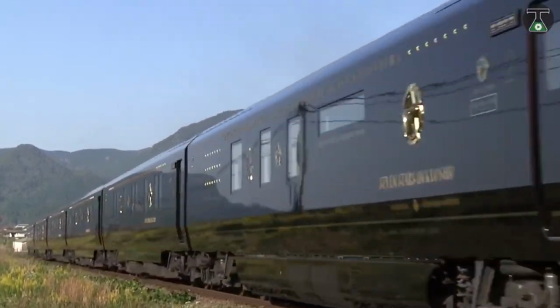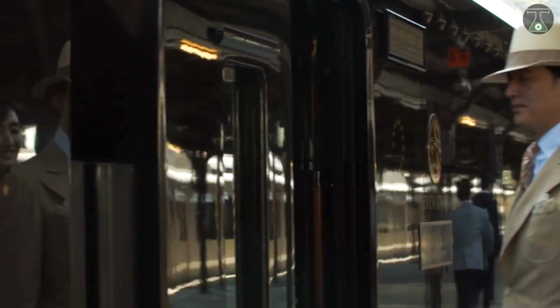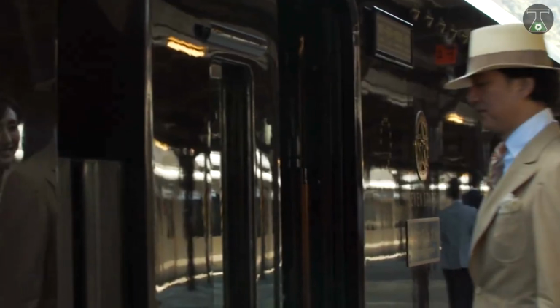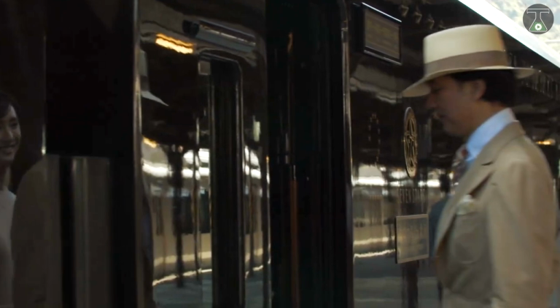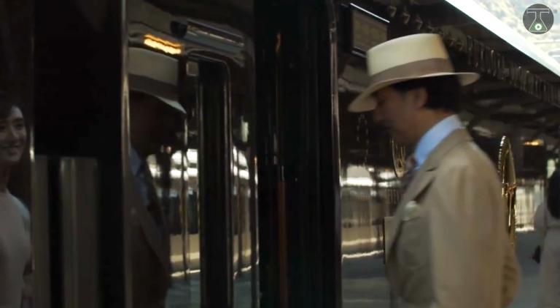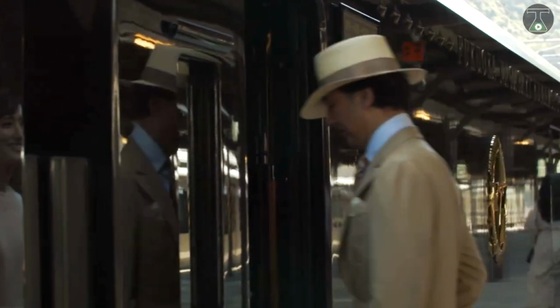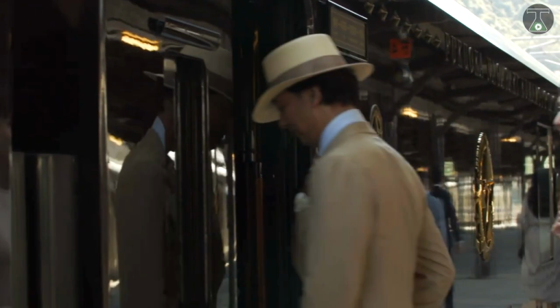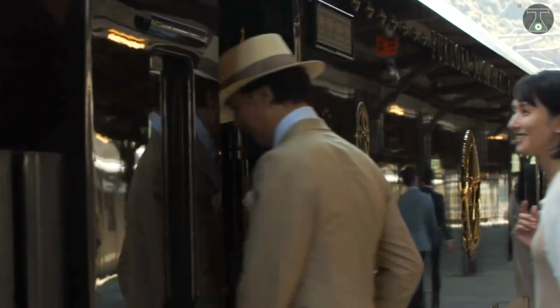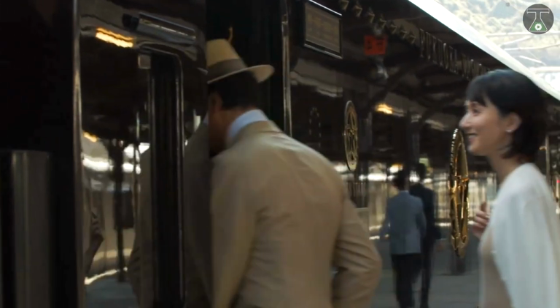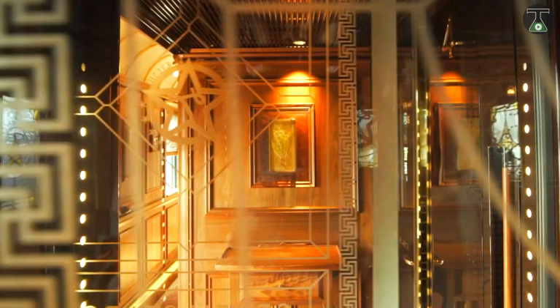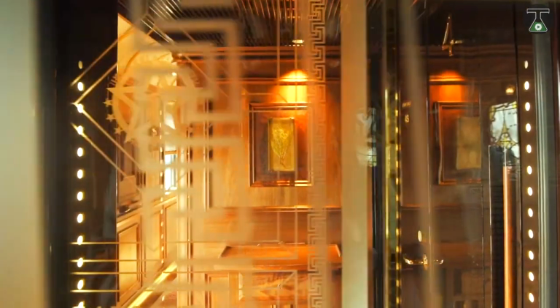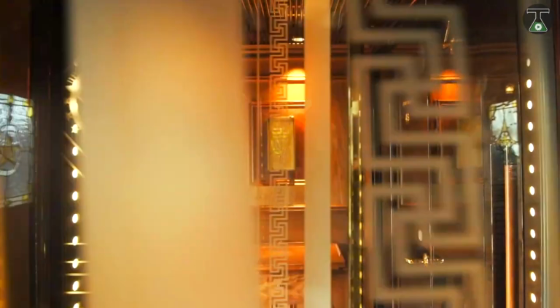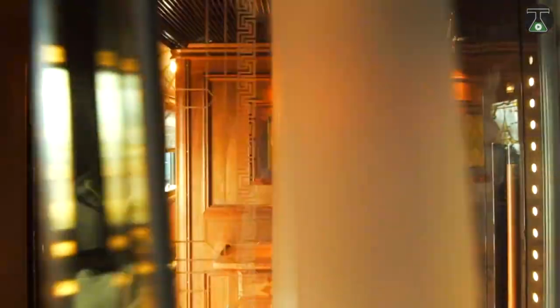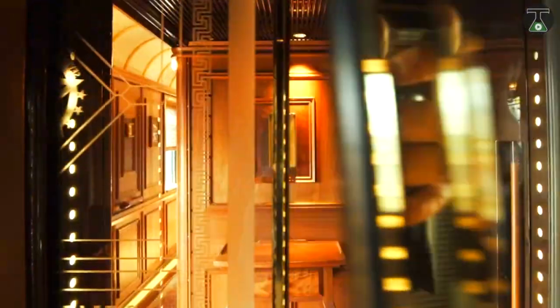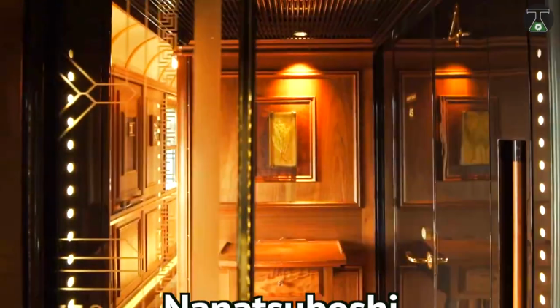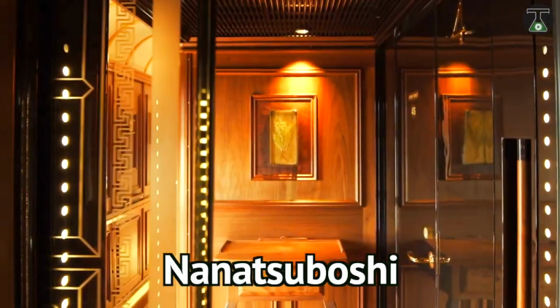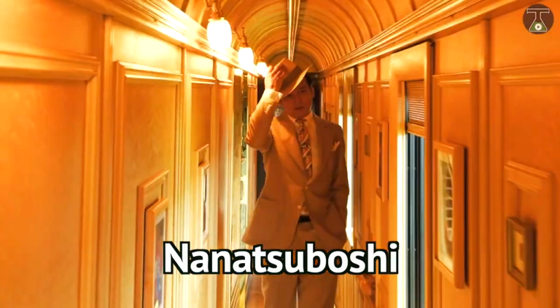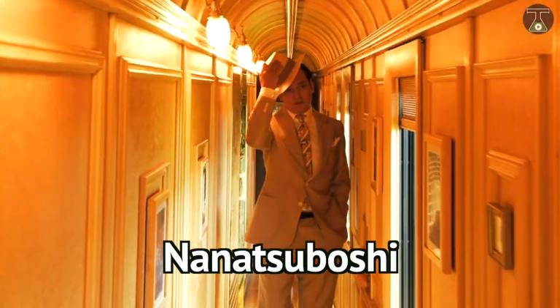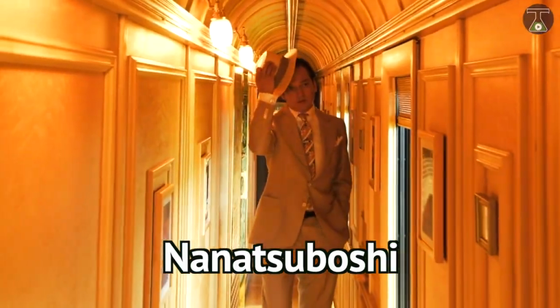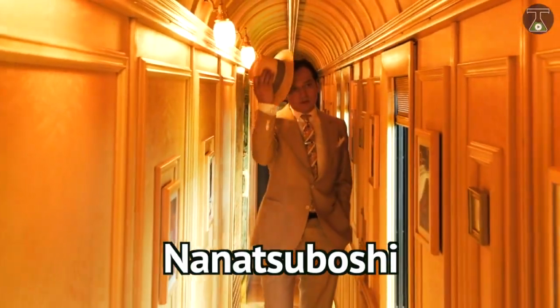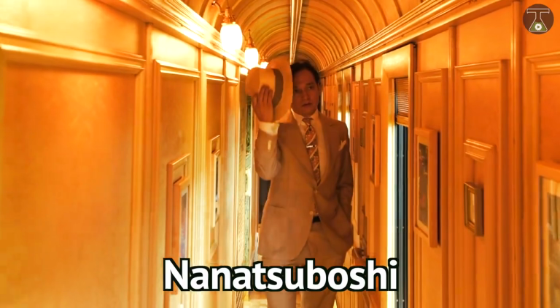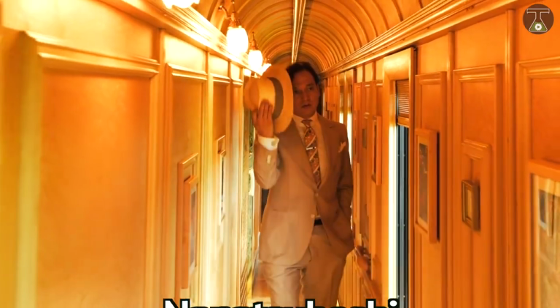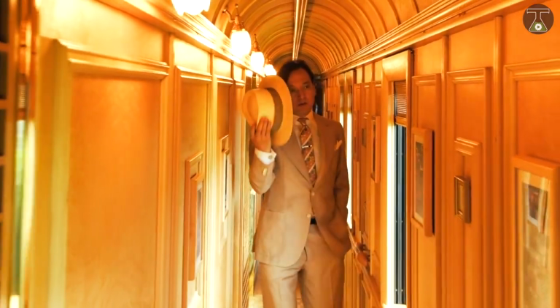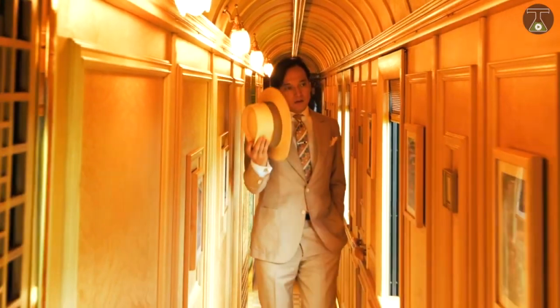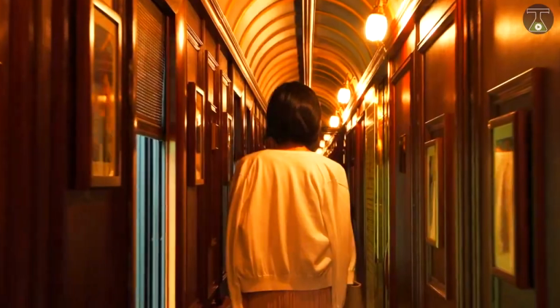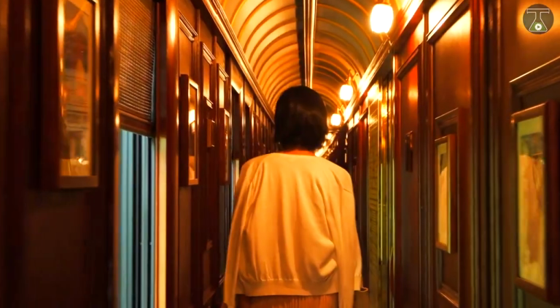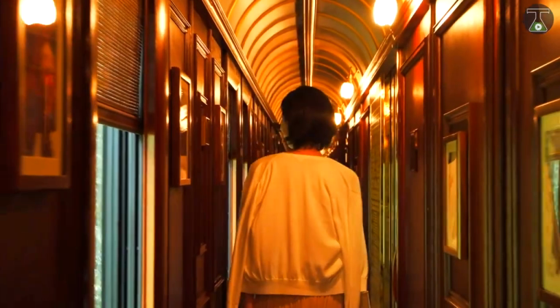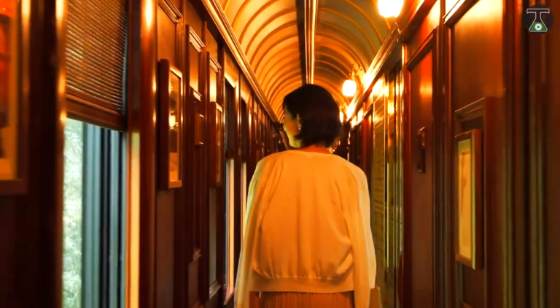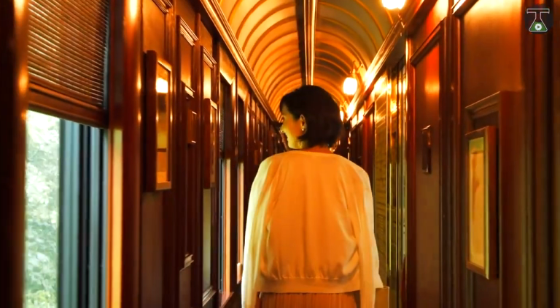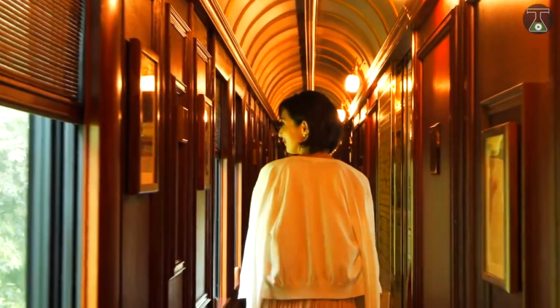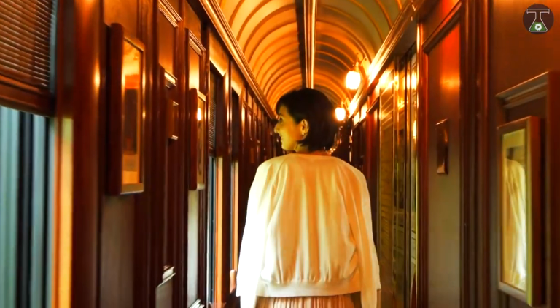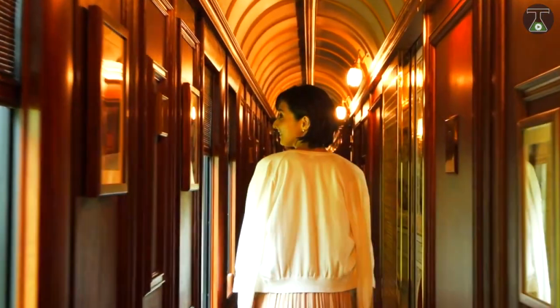As you've probably already guessed, today we'll be talking about the famous Nanasubushi and why it is rapidly becoming the best excursion train in Kyushu.